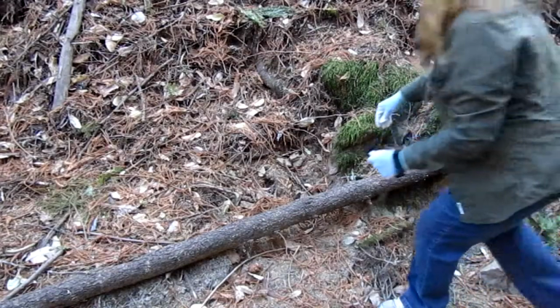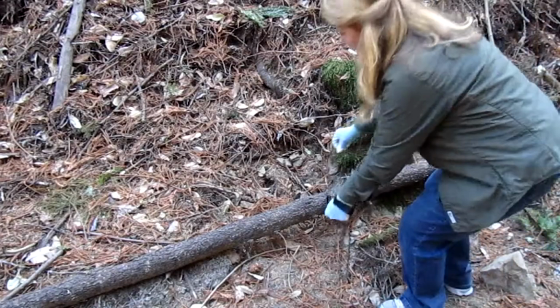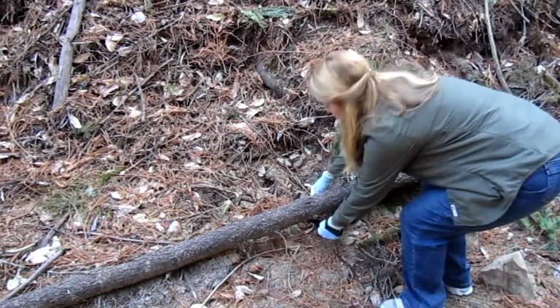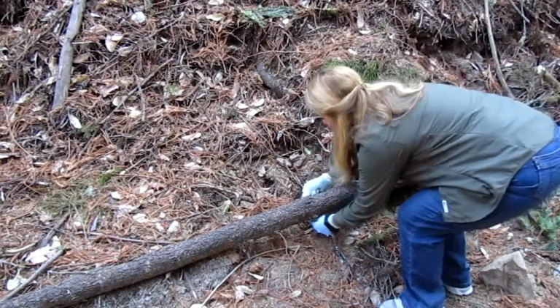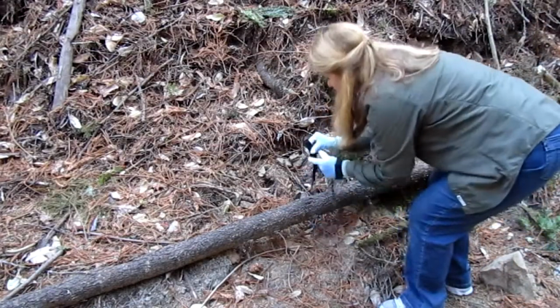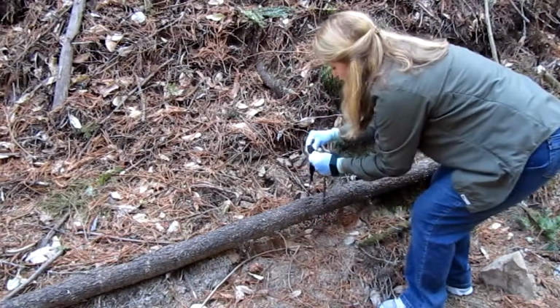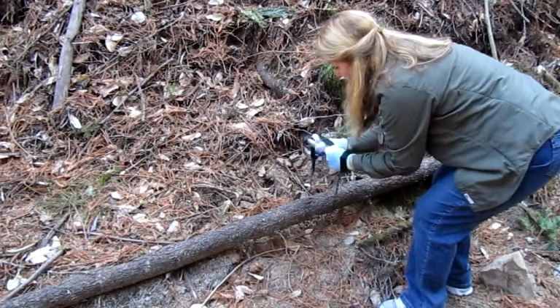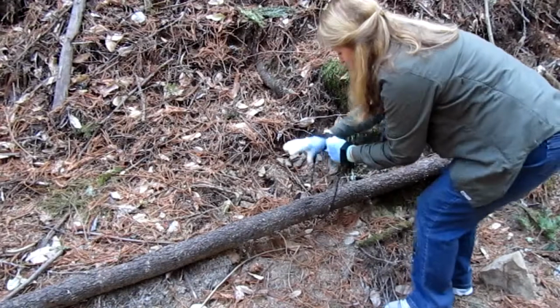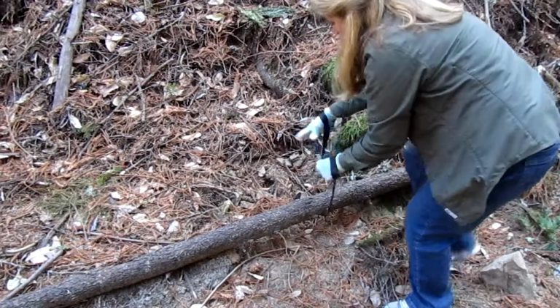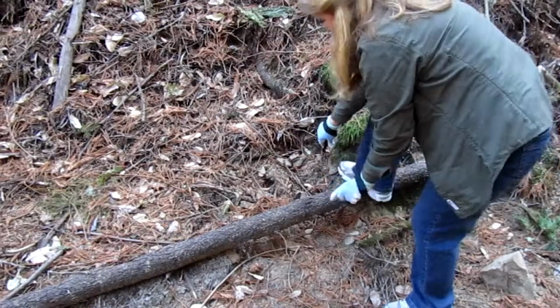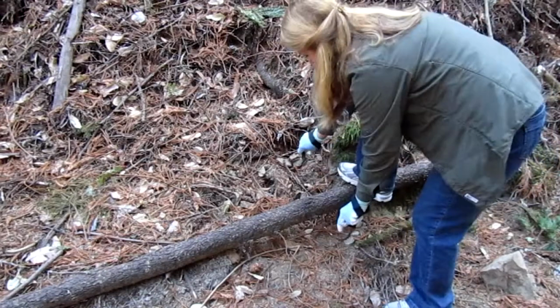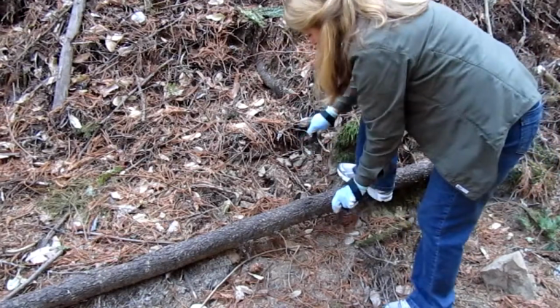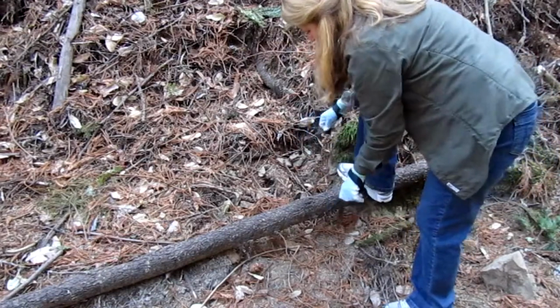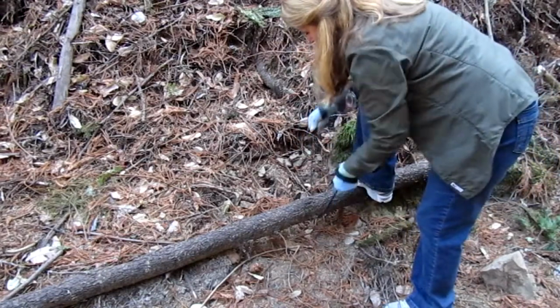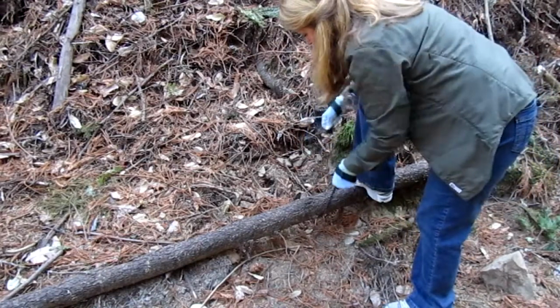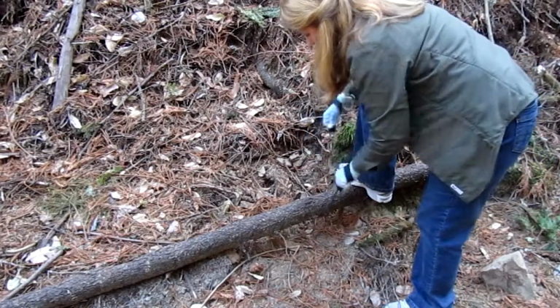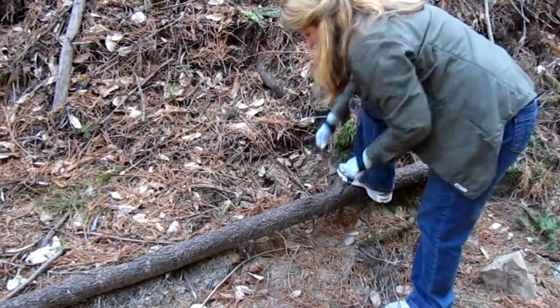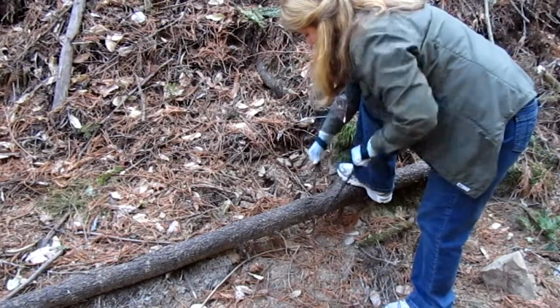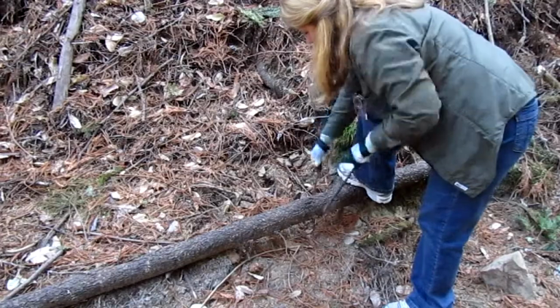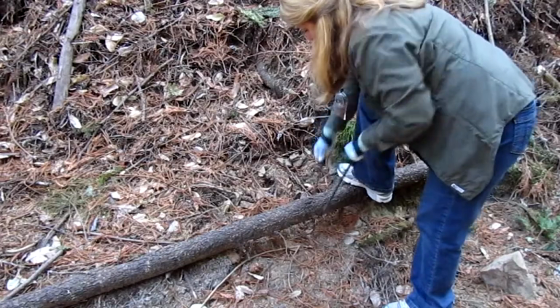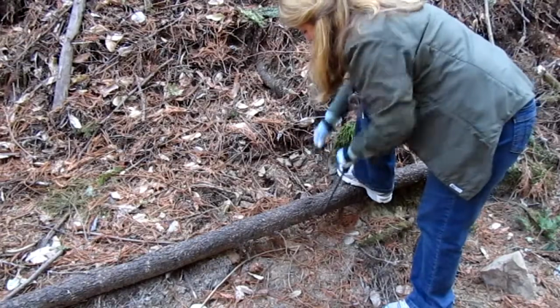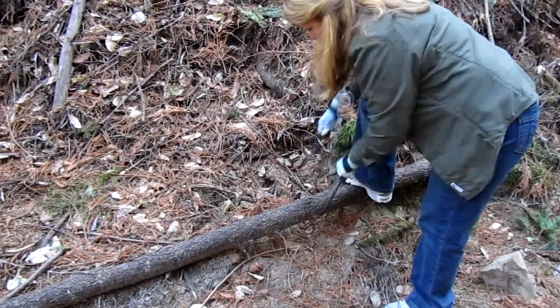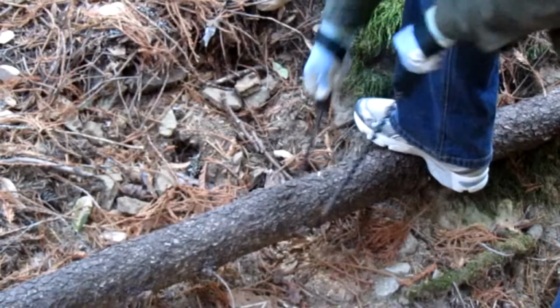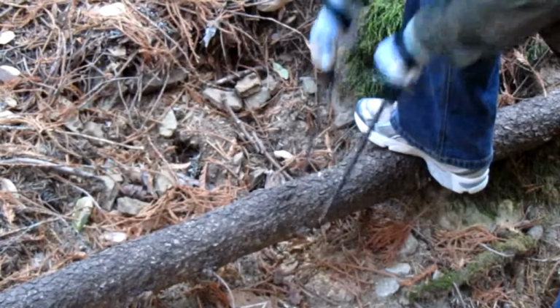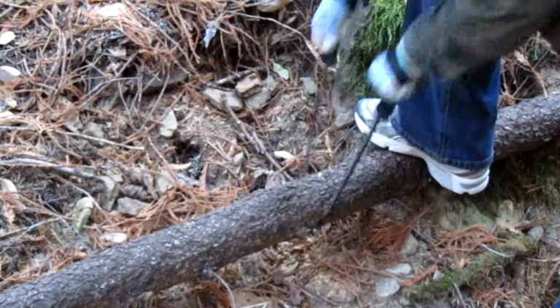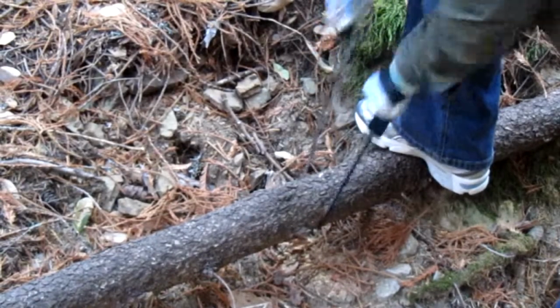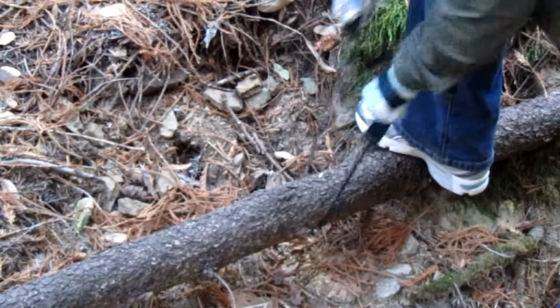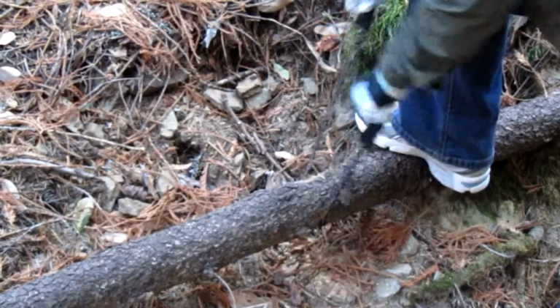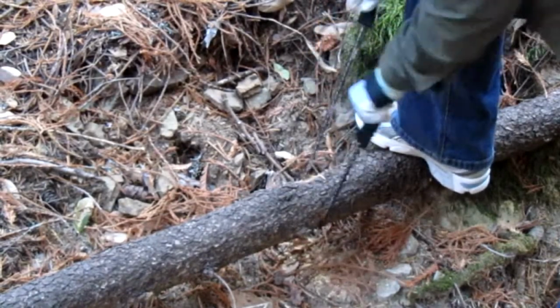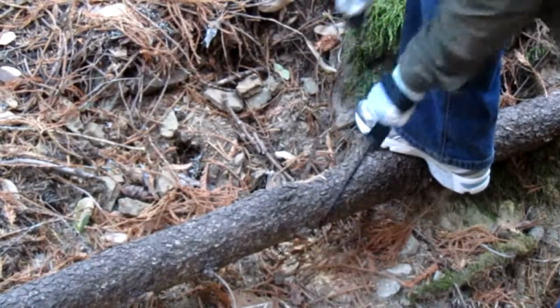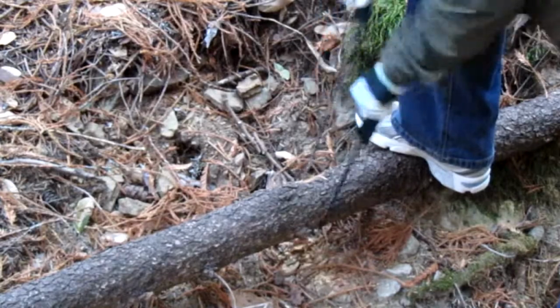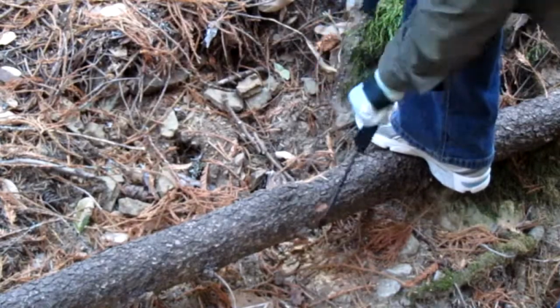It has these two wrist straps so you can put them around your wrist, and the teeth on it are super sharp and they cut in both directions so you go back and forth and it keeps cutting, so you can cut through branches.